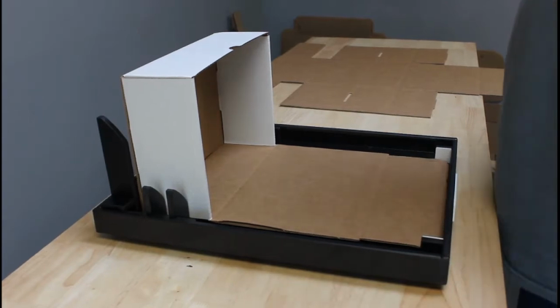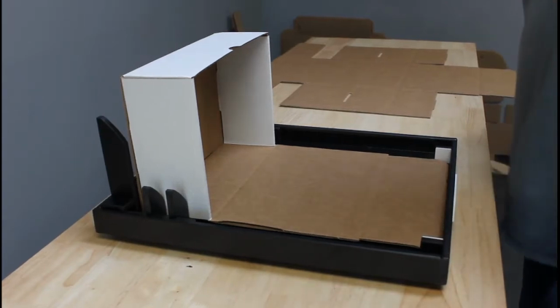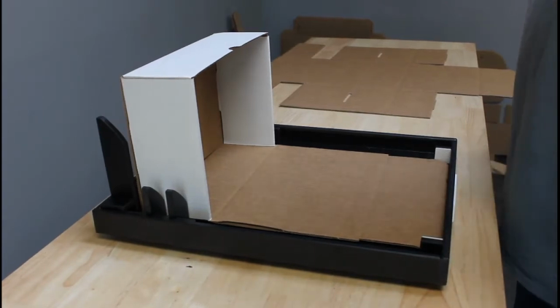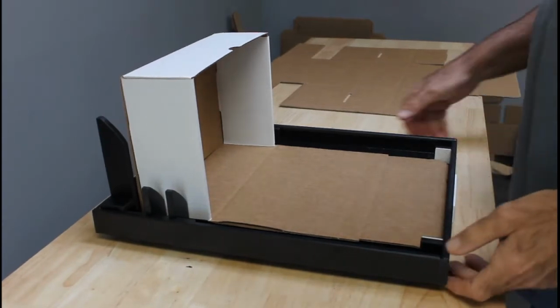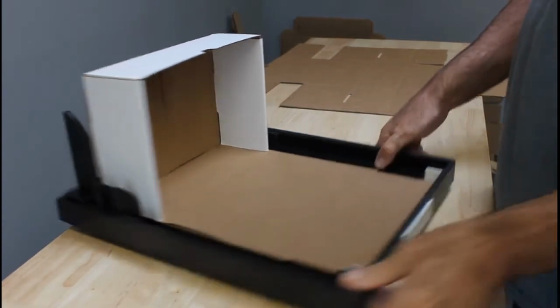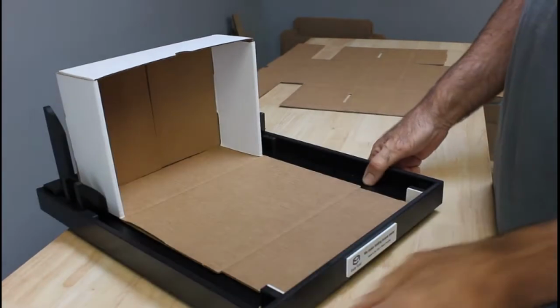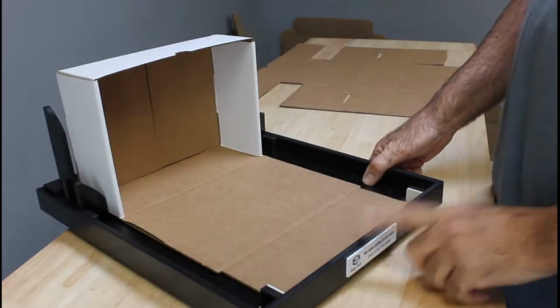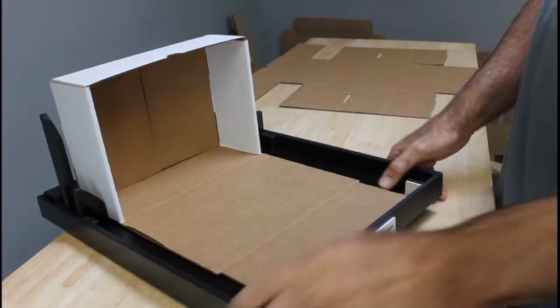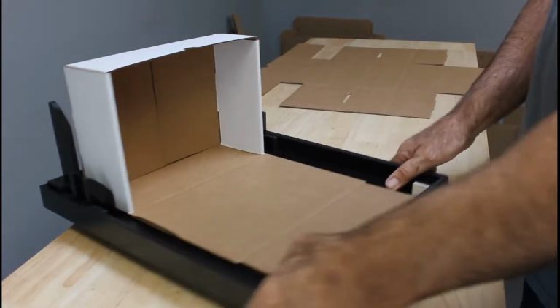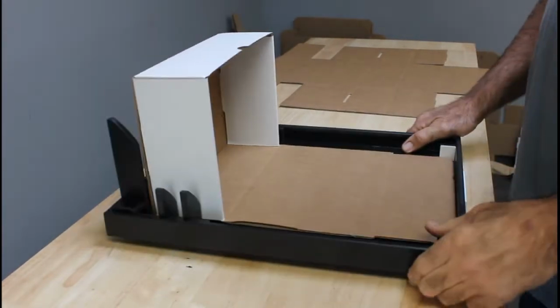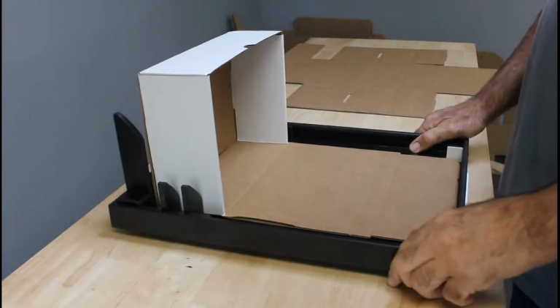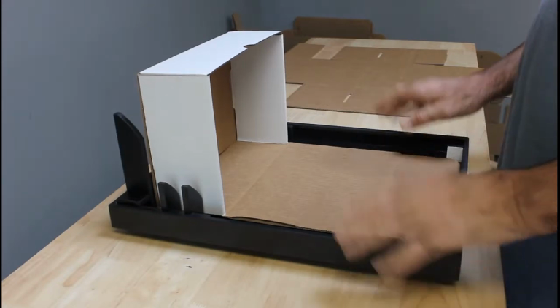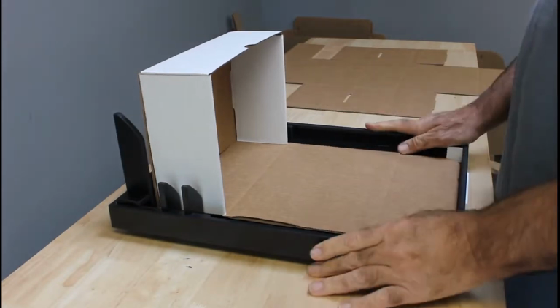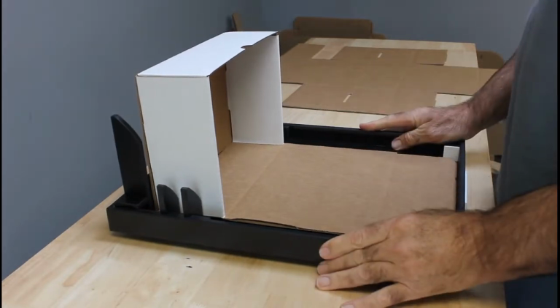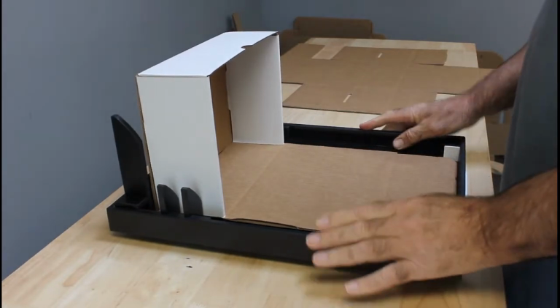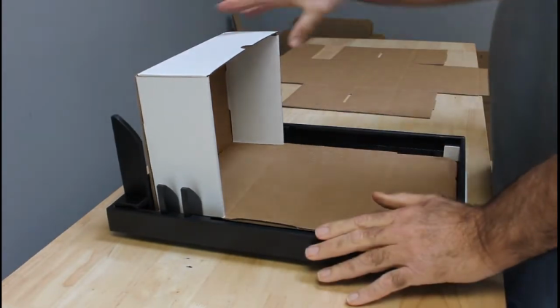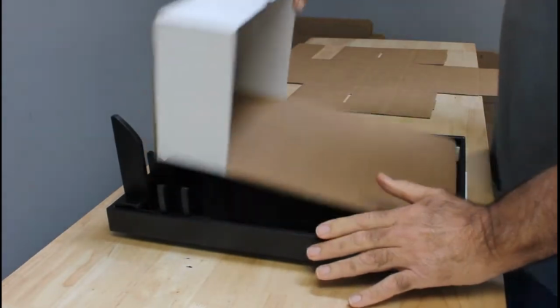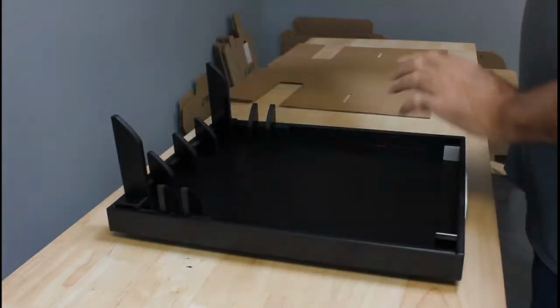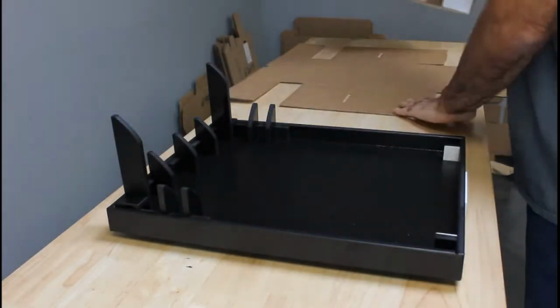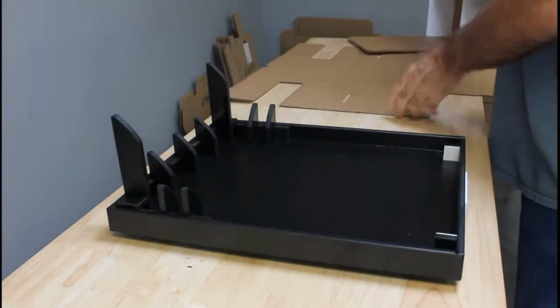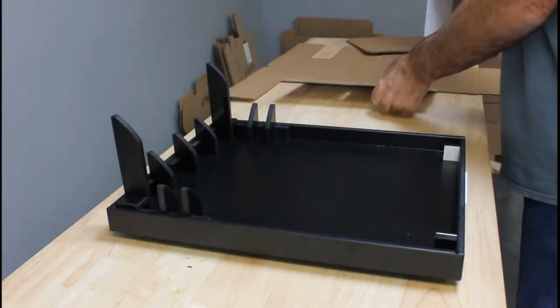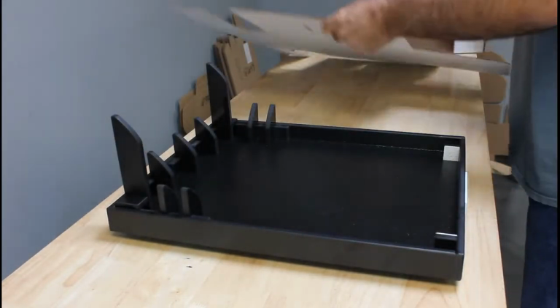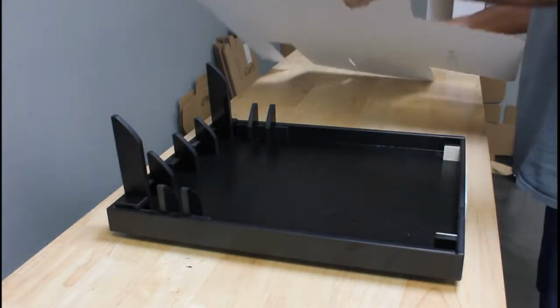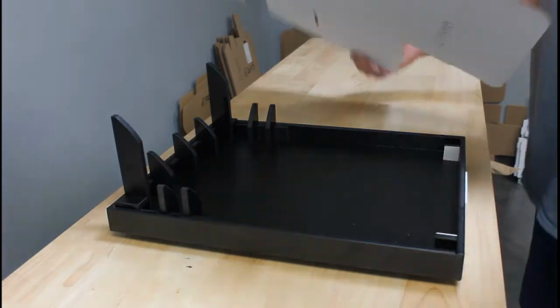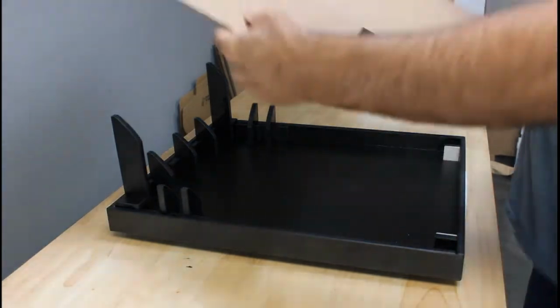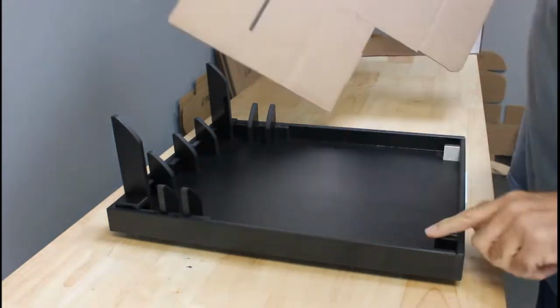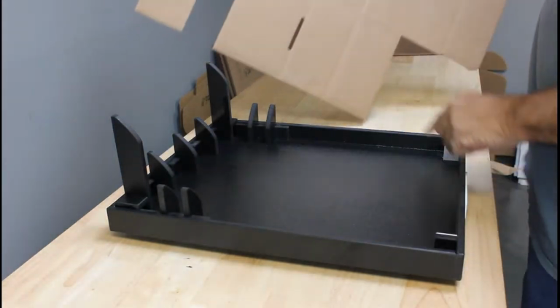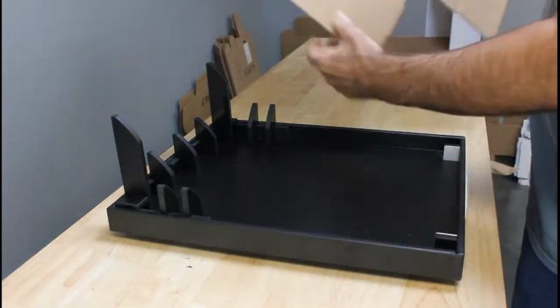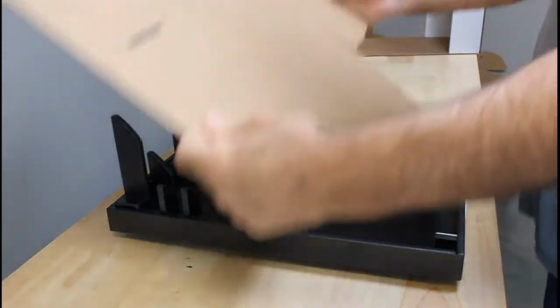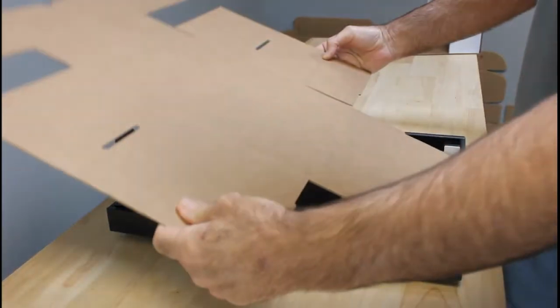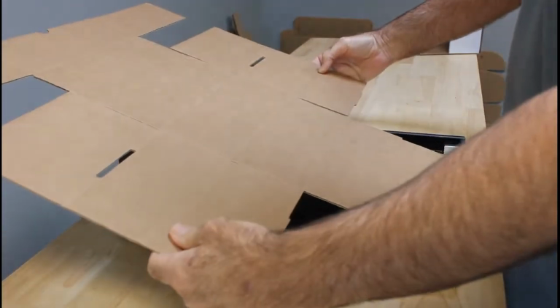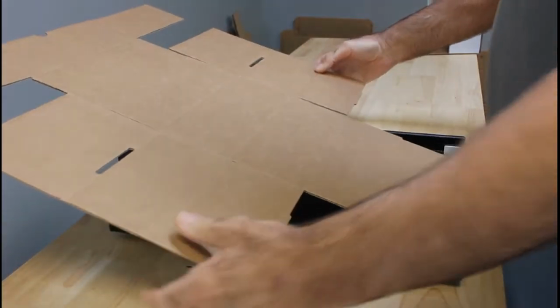Well, greetings — it's demonstration time. We have labels that indicate the front of the fixture. Go ahead and put that fixture directly in front of you. Then take your box and set it in between these guides here.